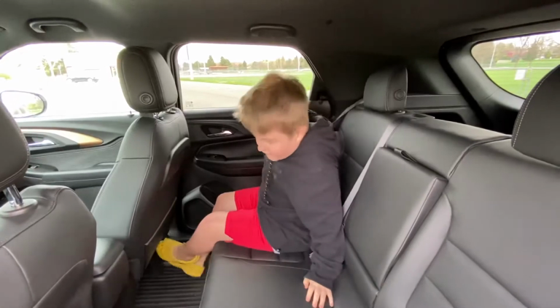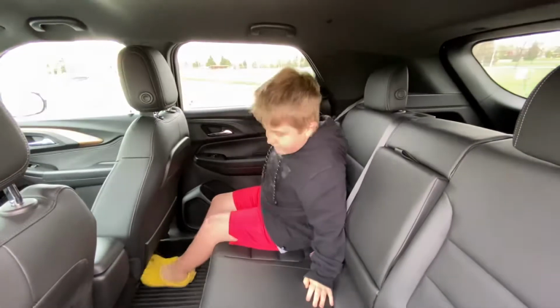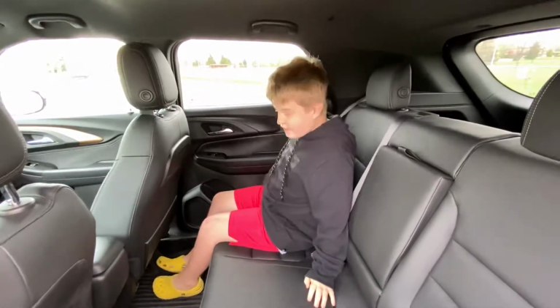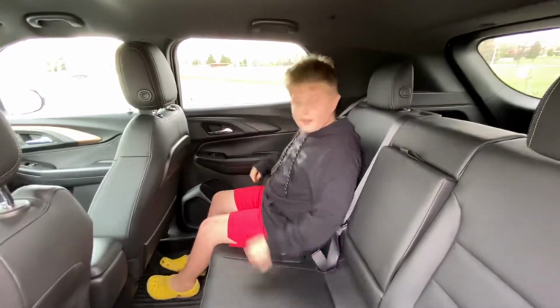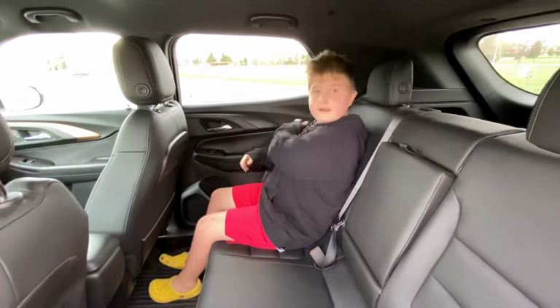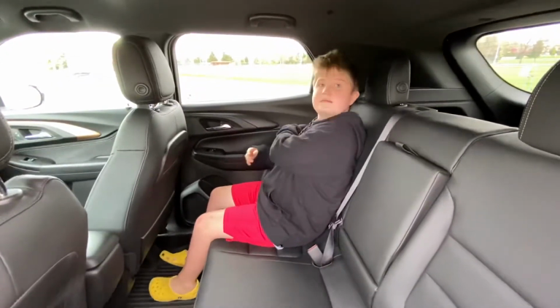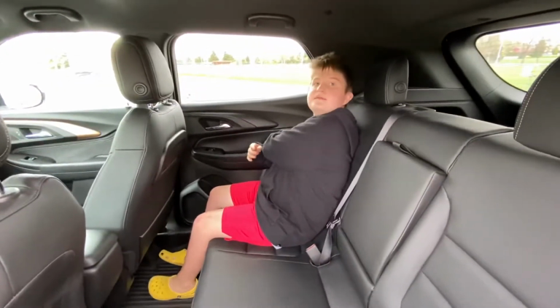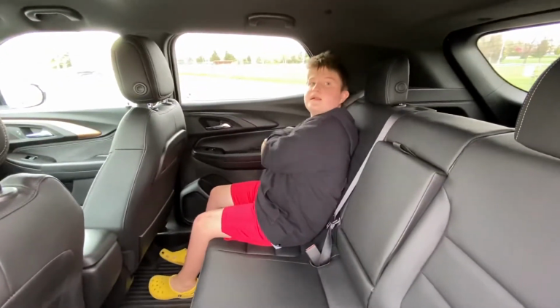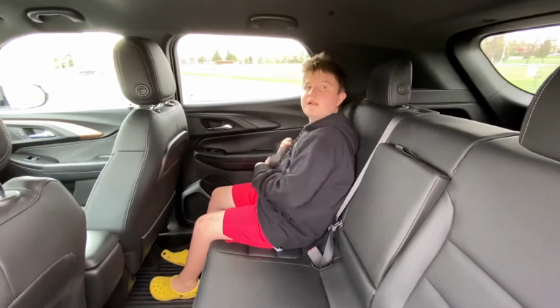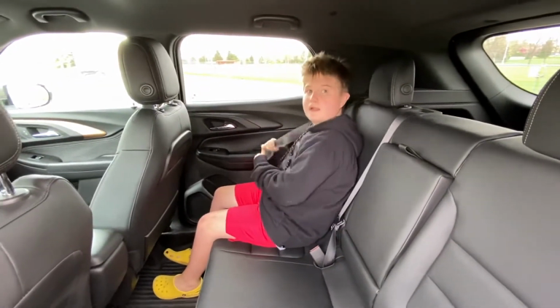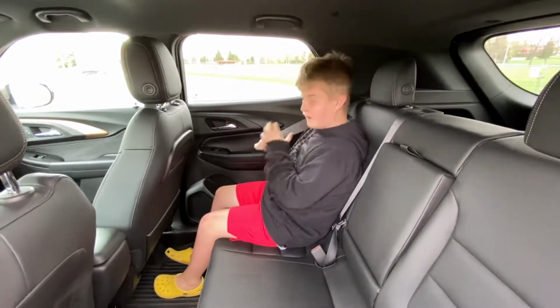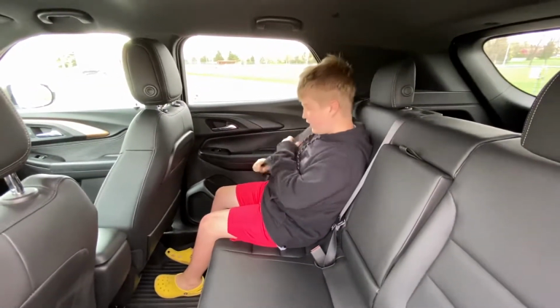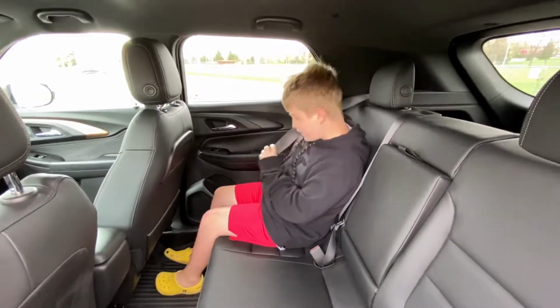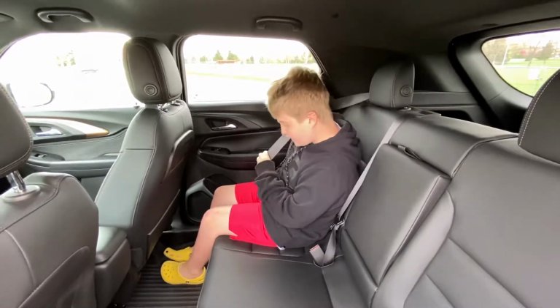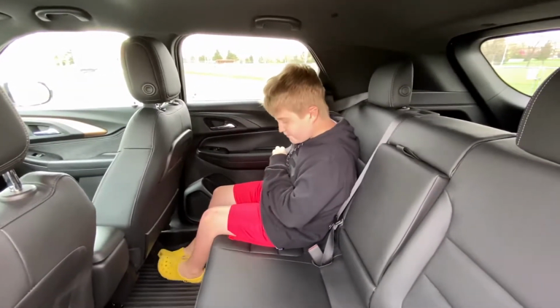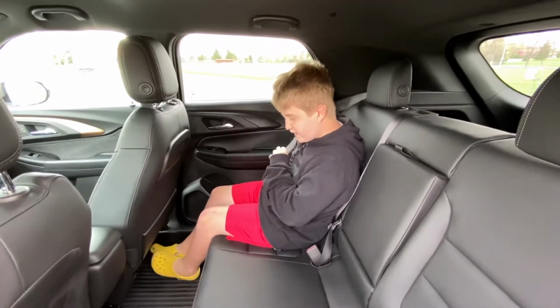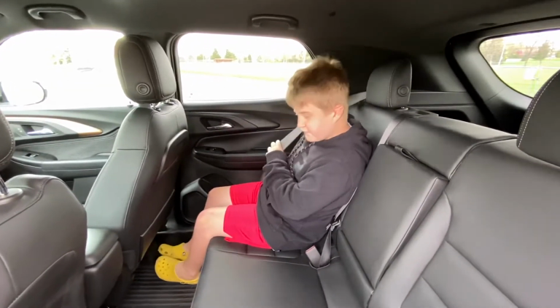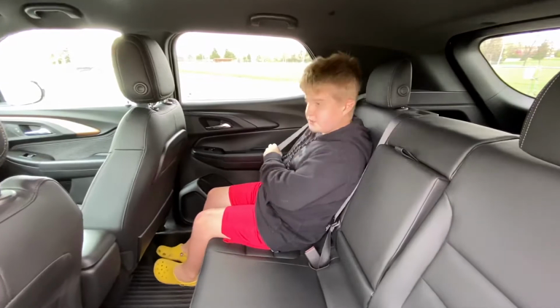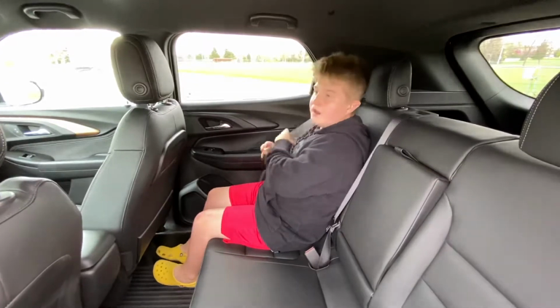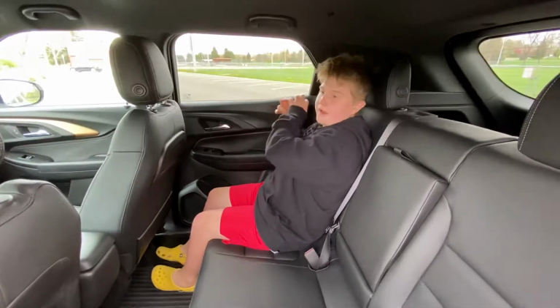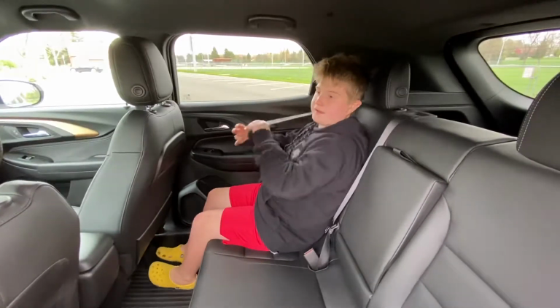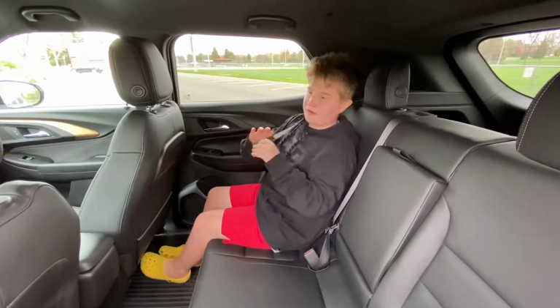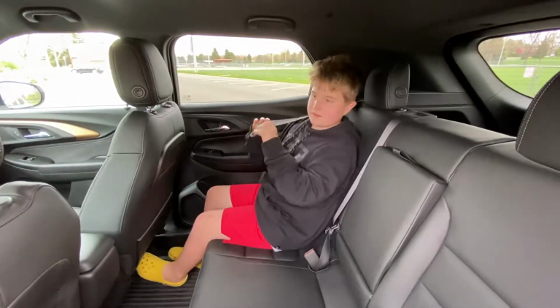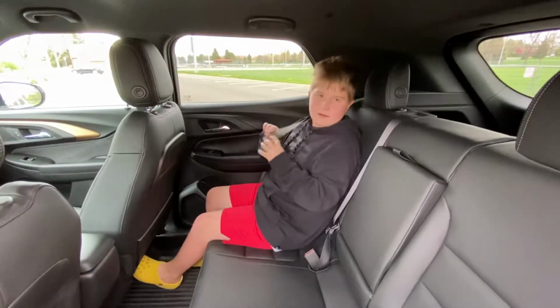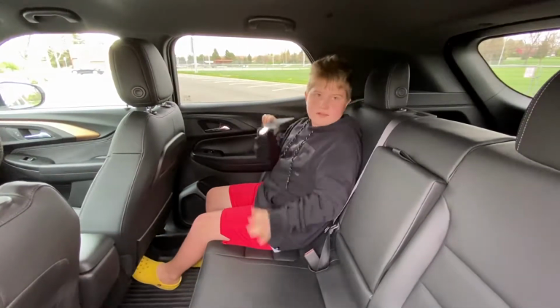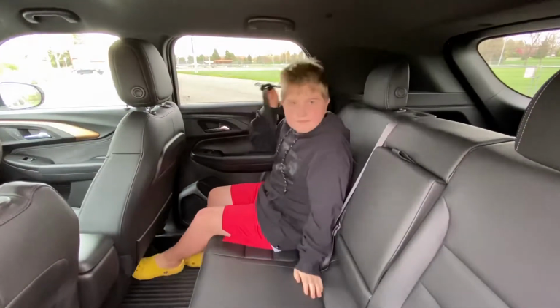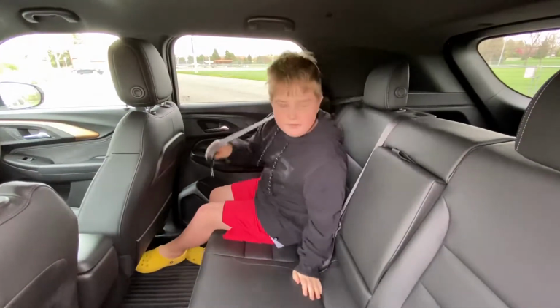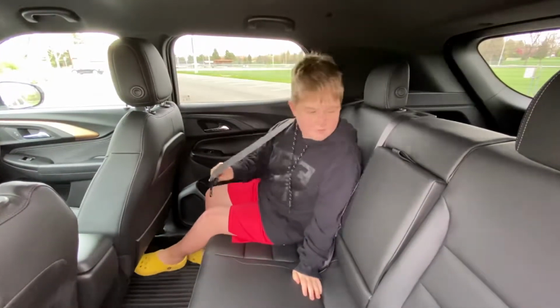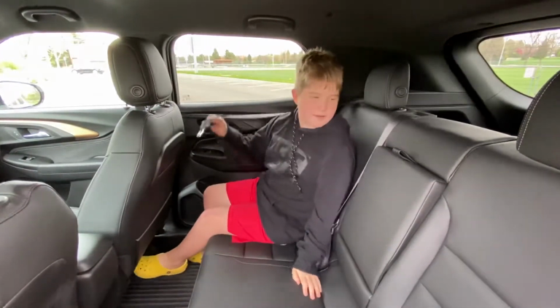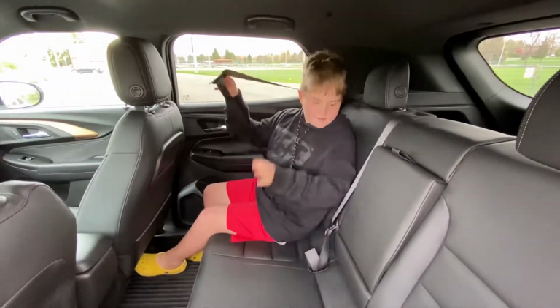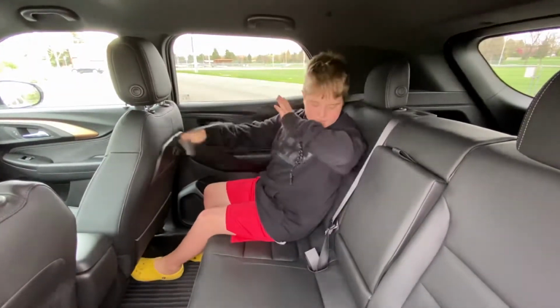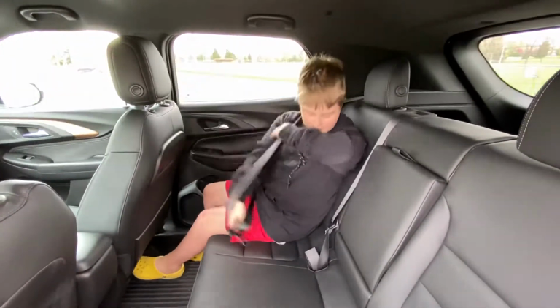How comfortable is that seat? The seat is pretty comfortable — on a long car trip it wouldn't be anything bad.